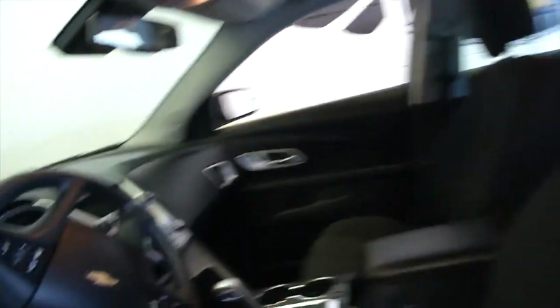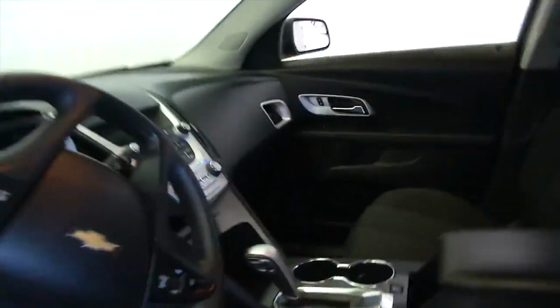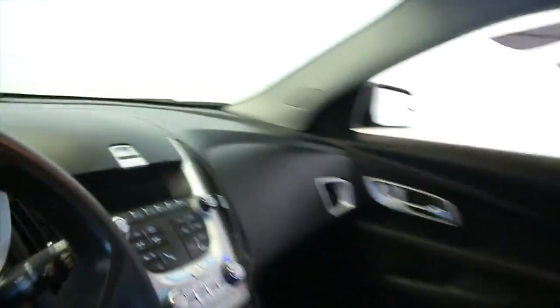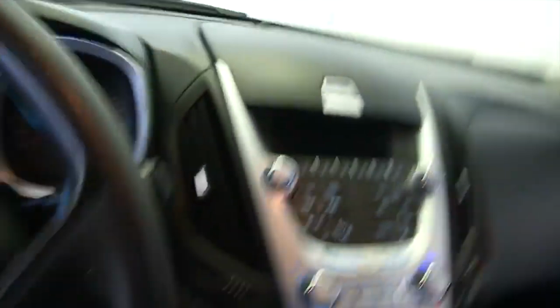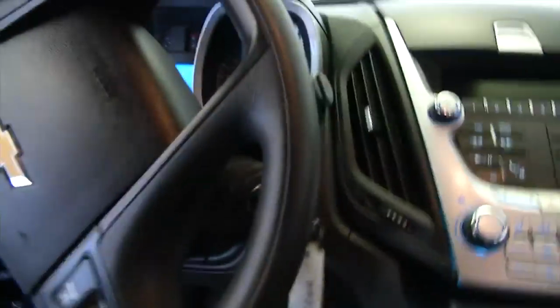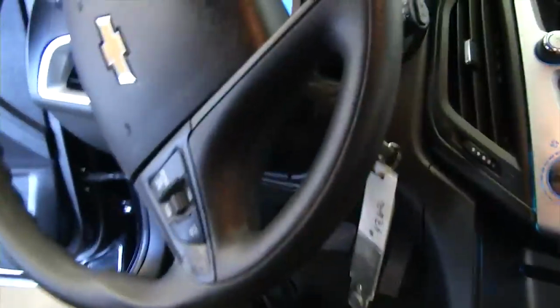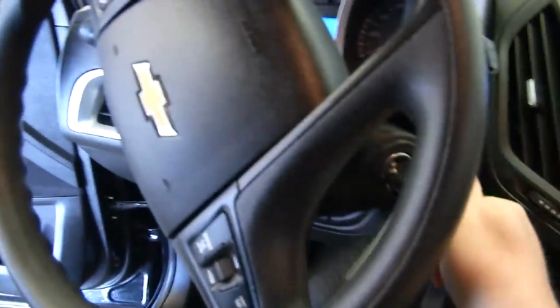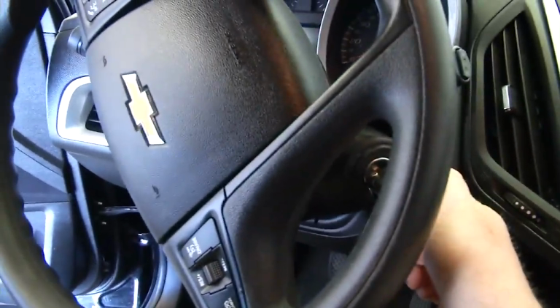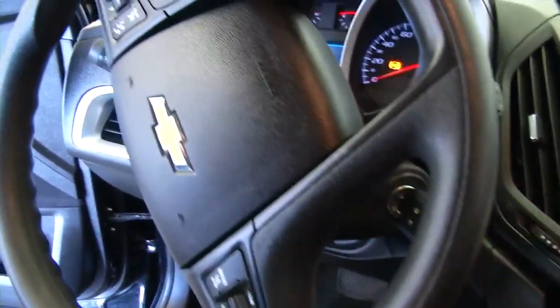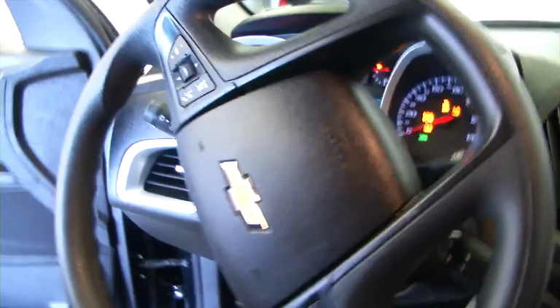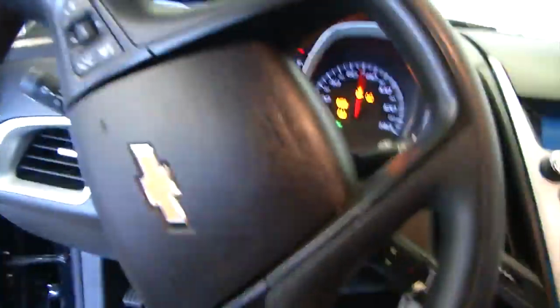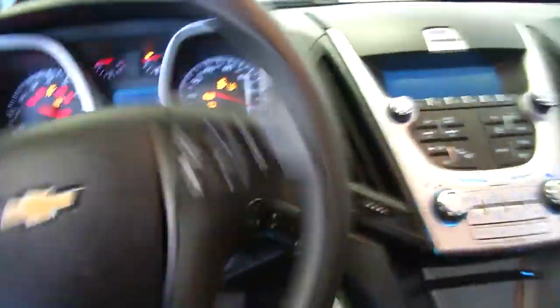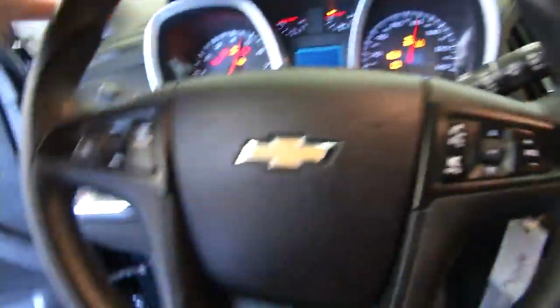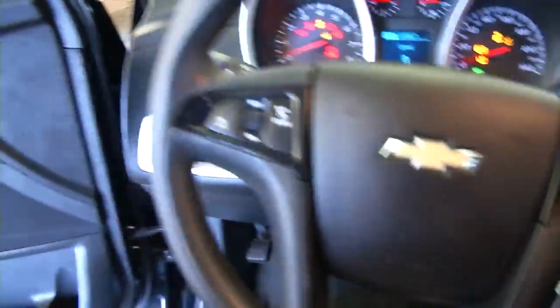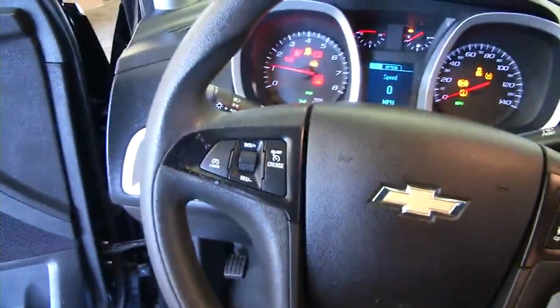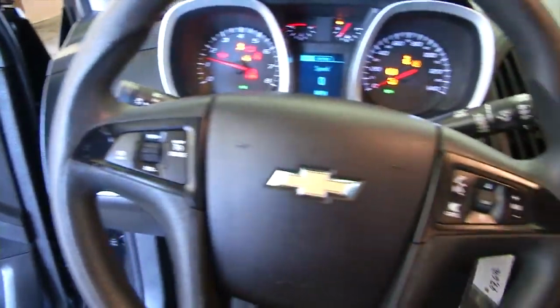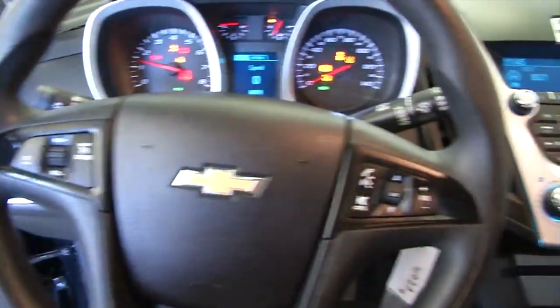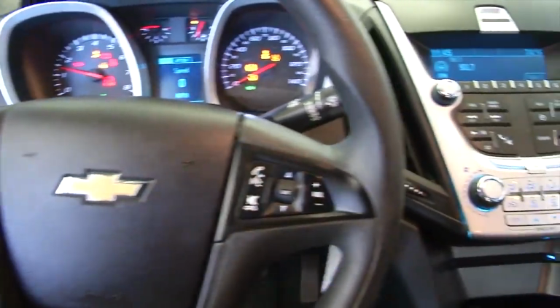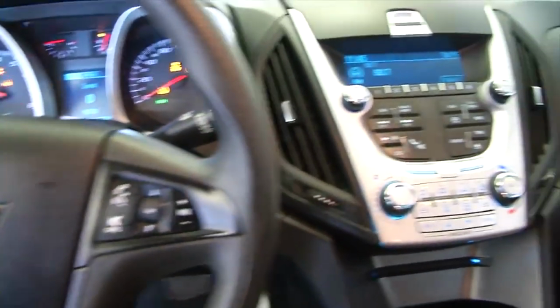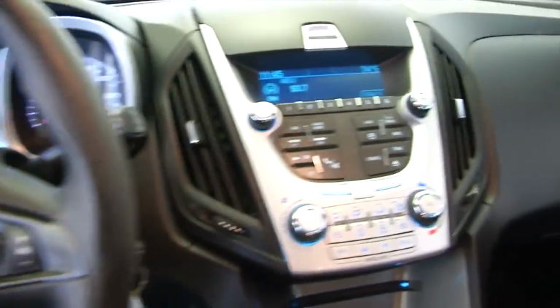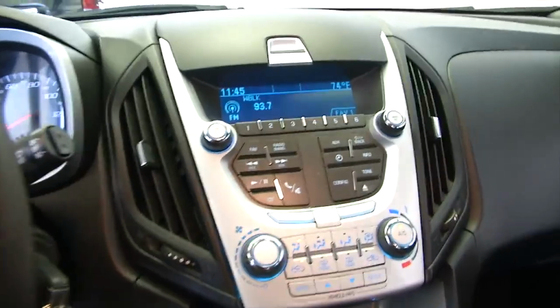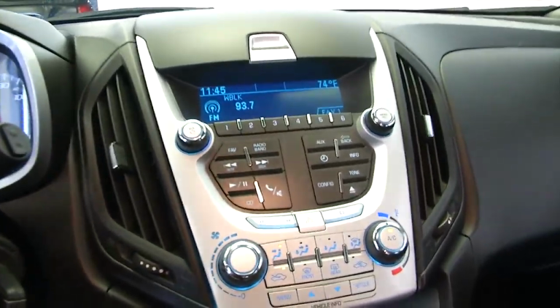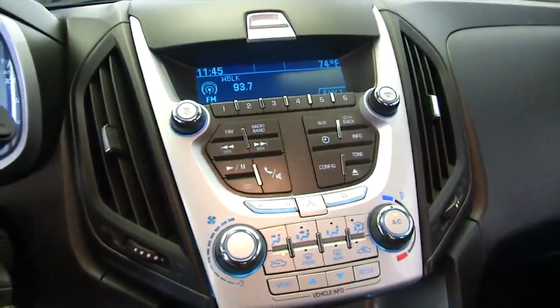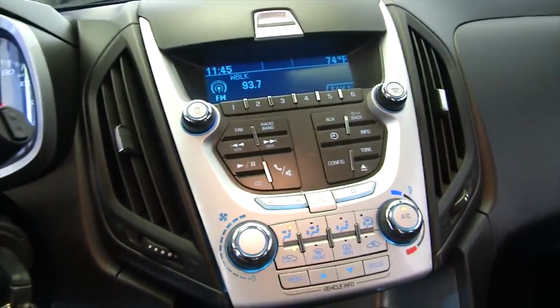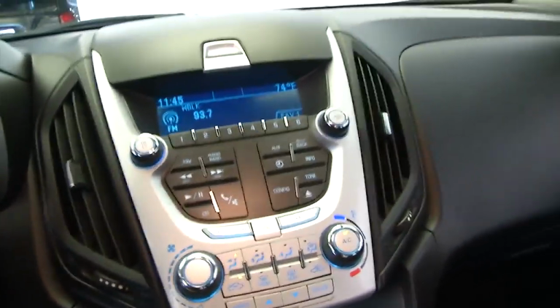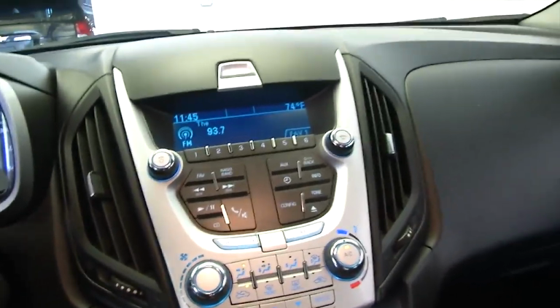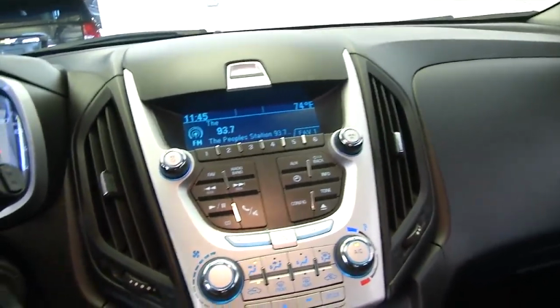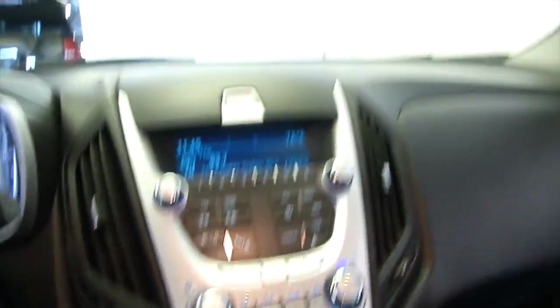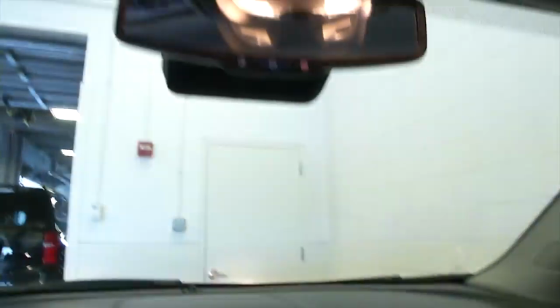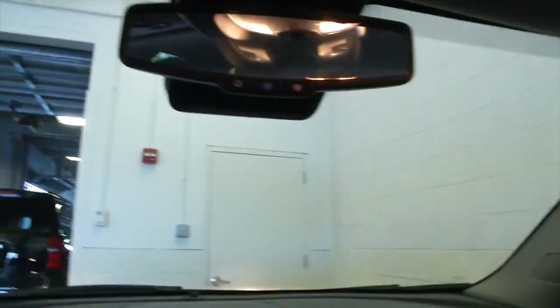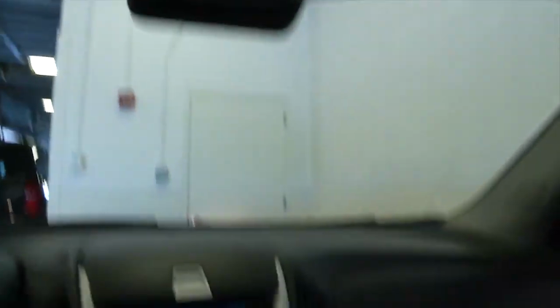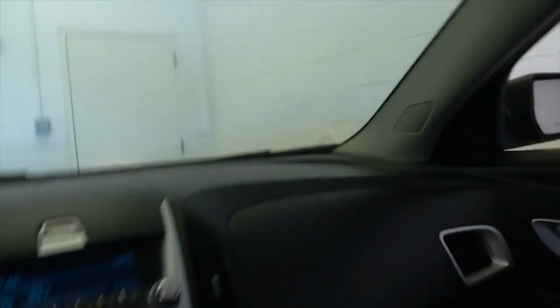We'll start it up. Cruise control and audio controls are mounted on the steering wheel. AM/FM radio, XM satellite available with a subscription, and OnStar available with a subscription.